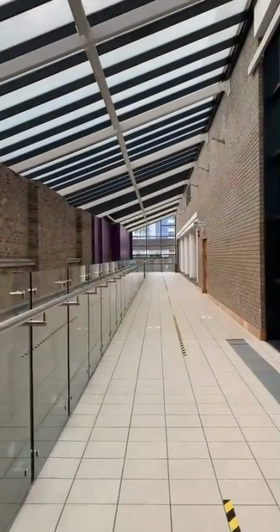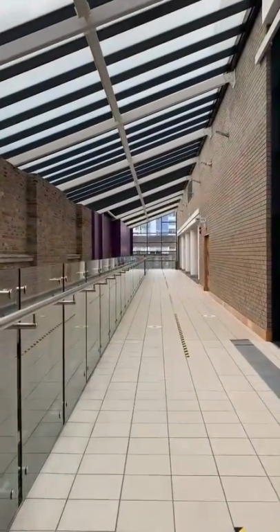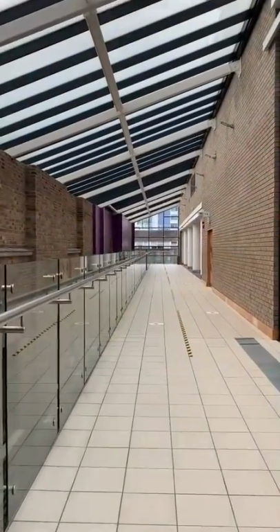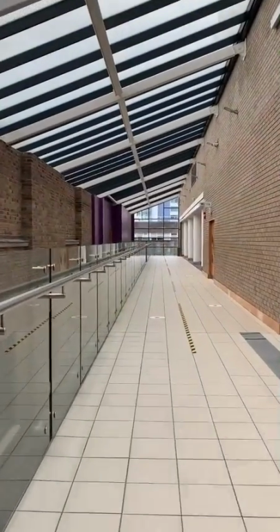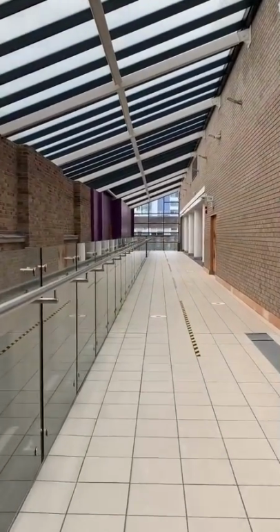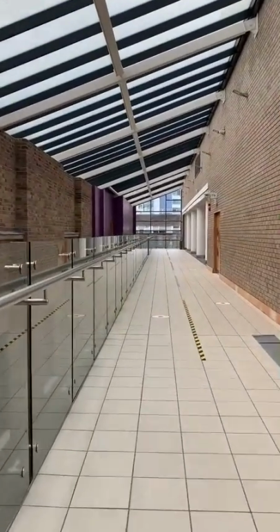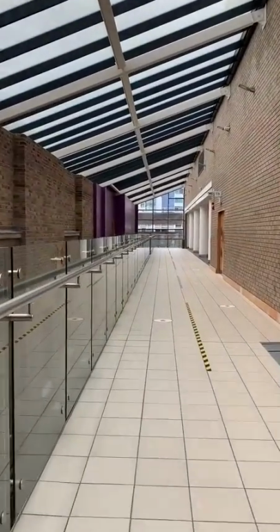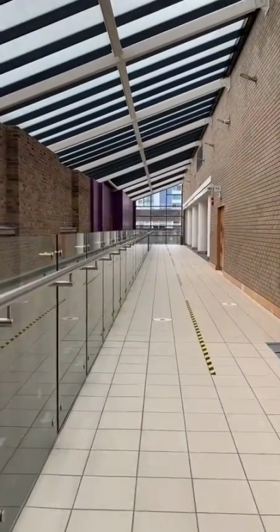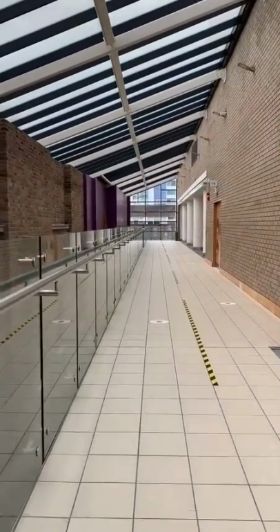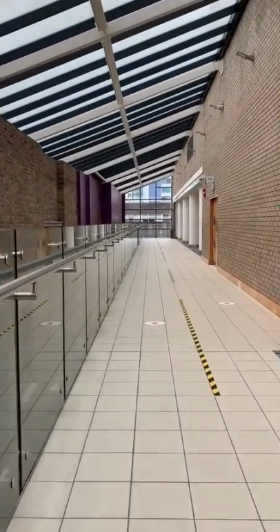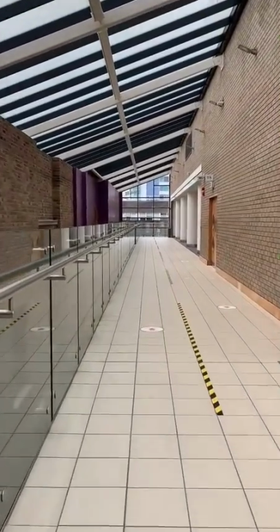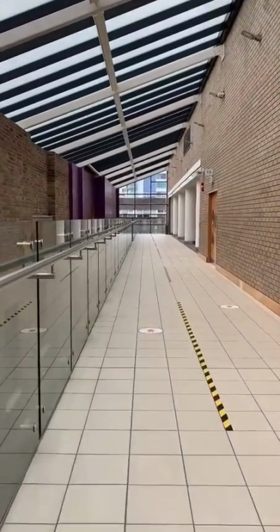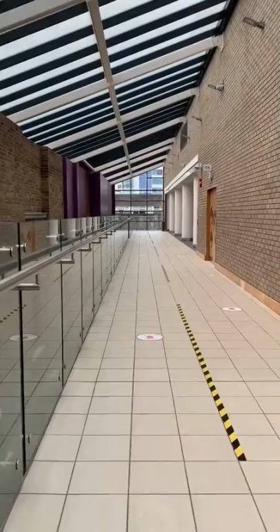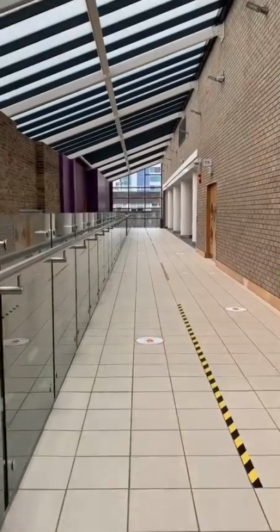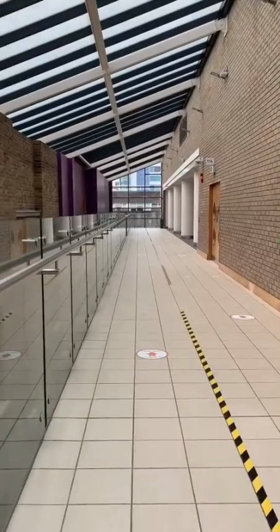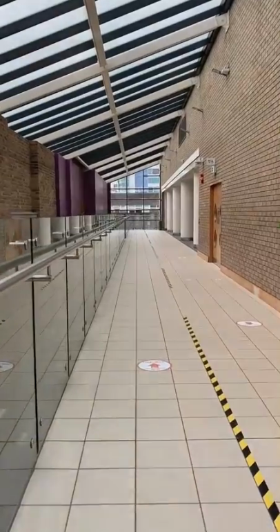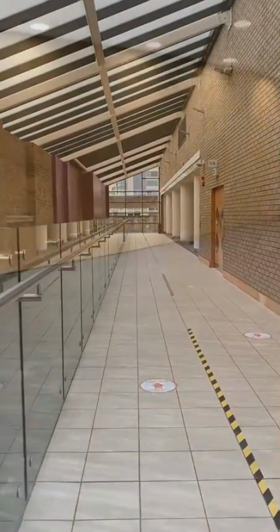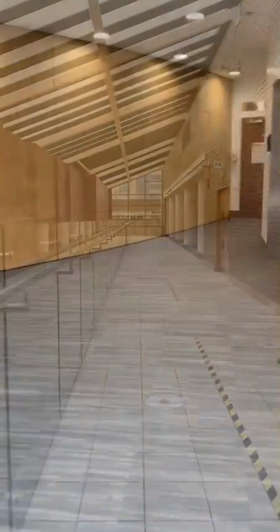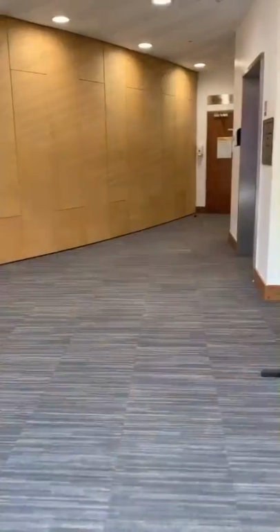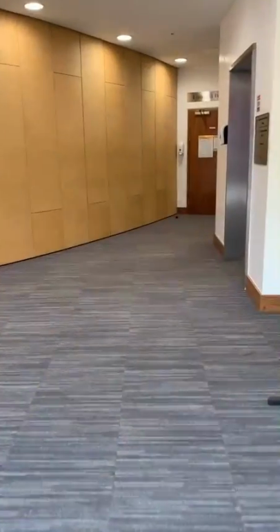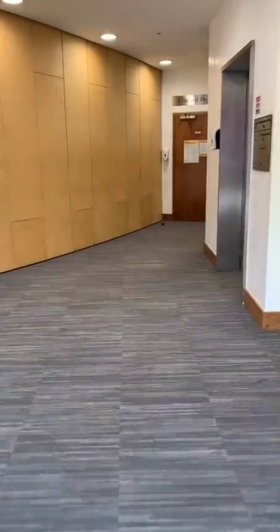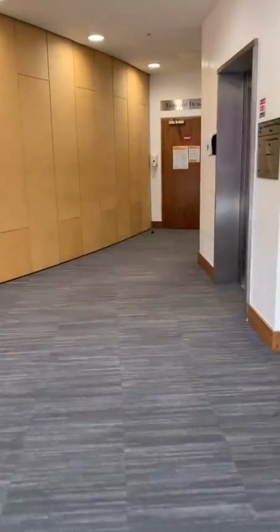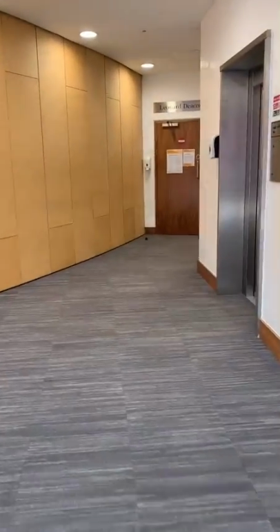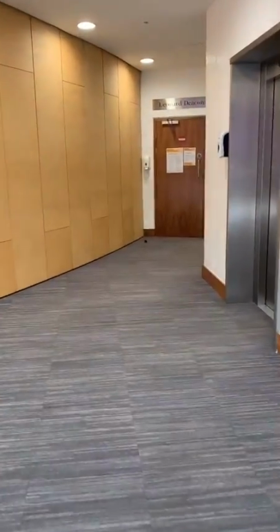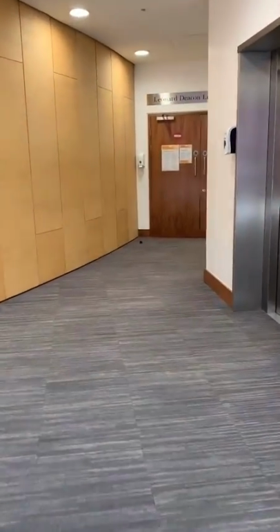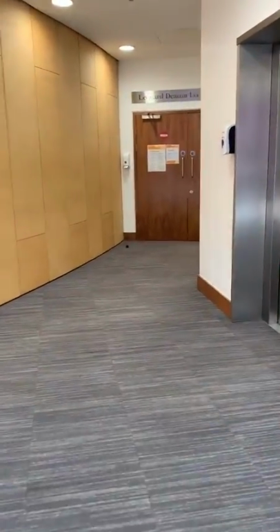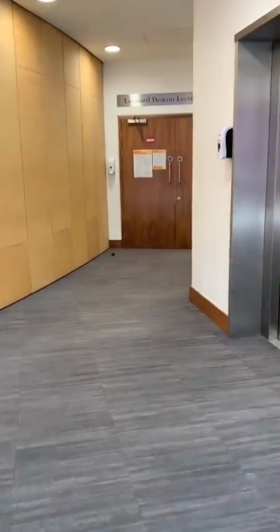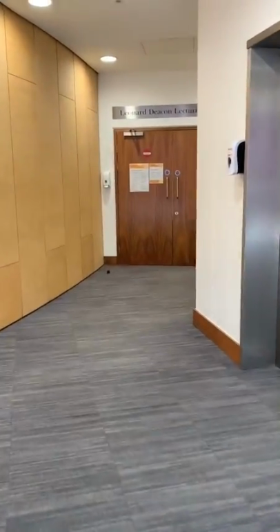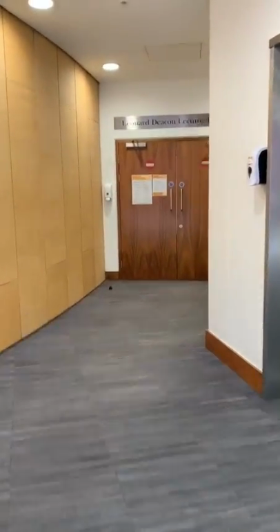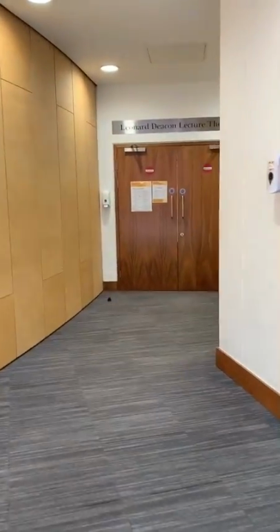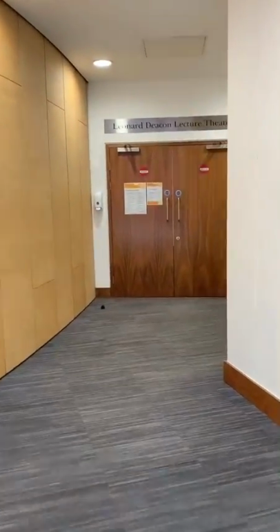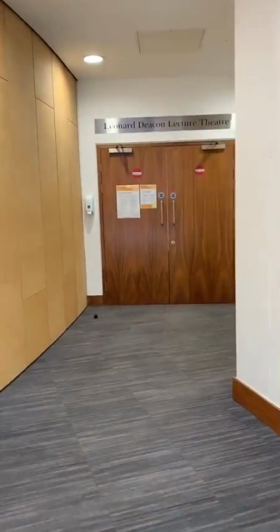And this is where we queue up to go into our lectures. This is the Leonard Deacon lecture theatre, probably the first place you'll go on your first day here.